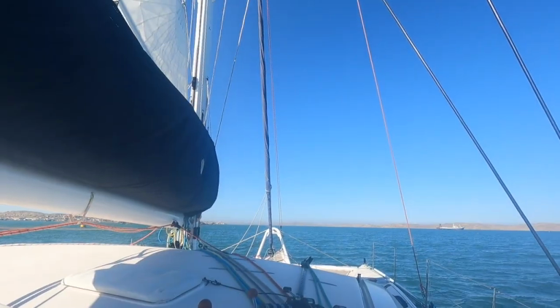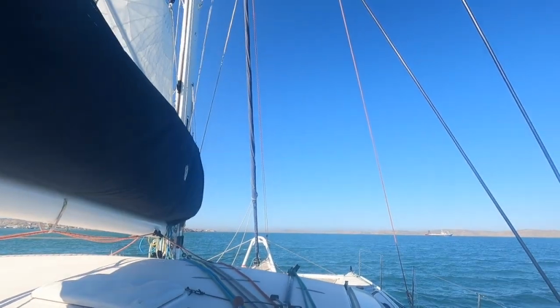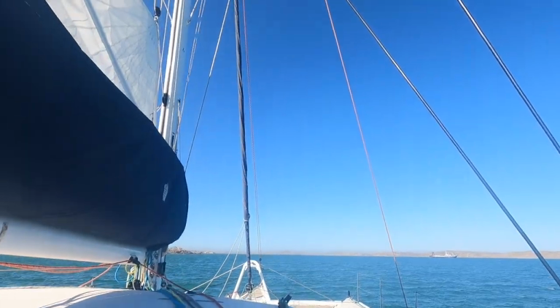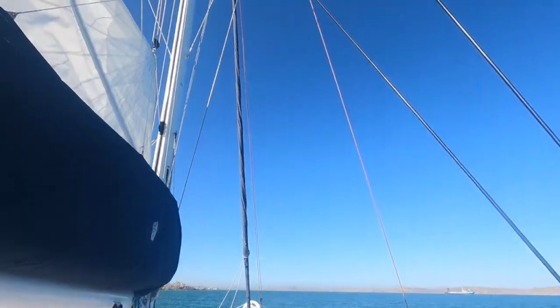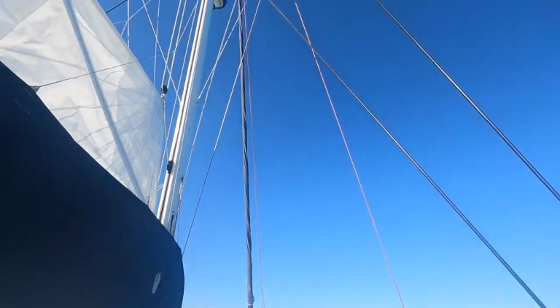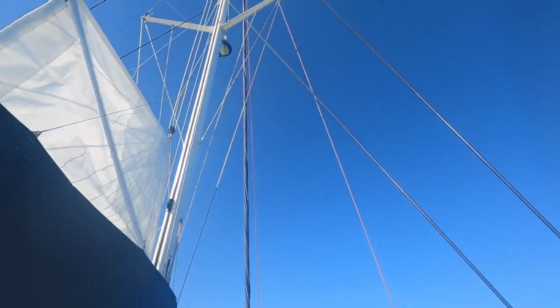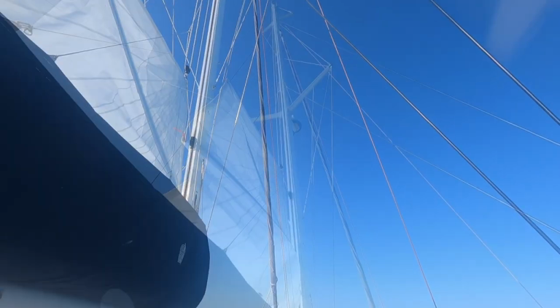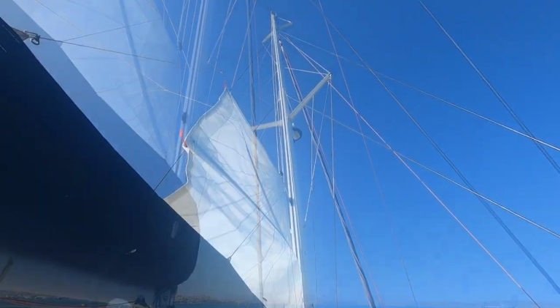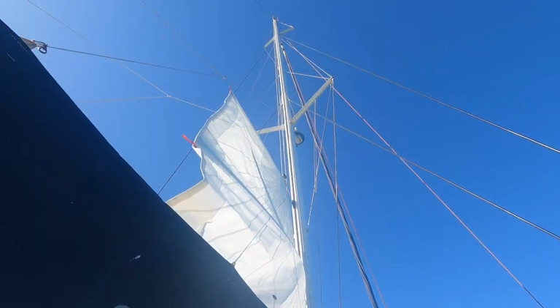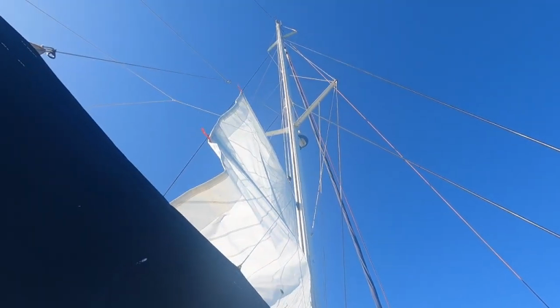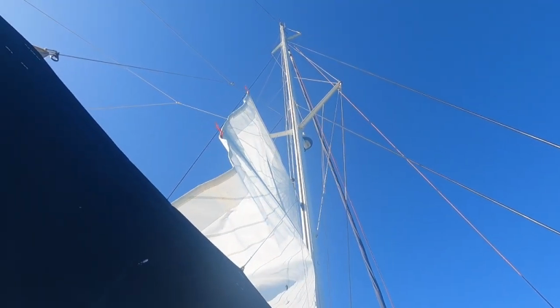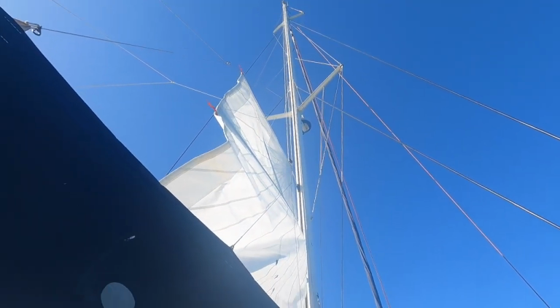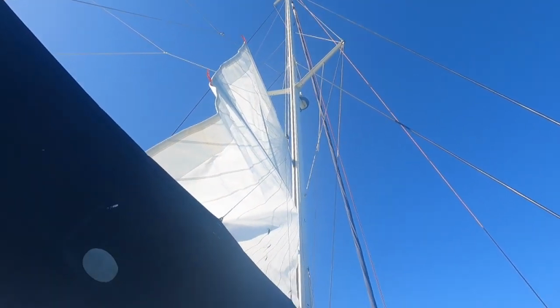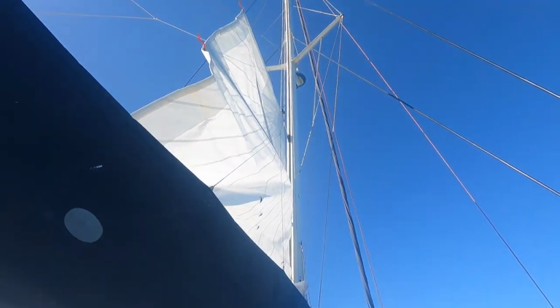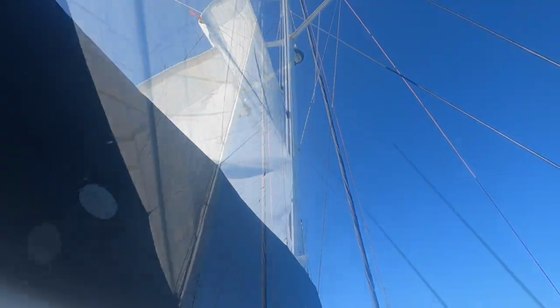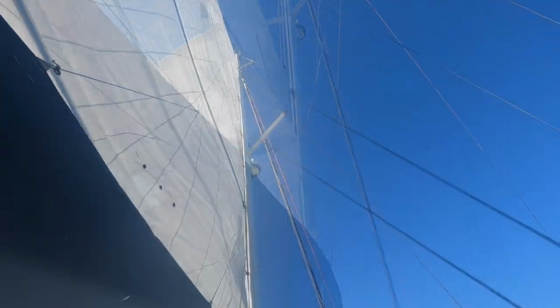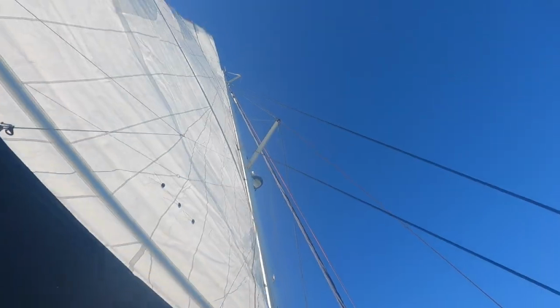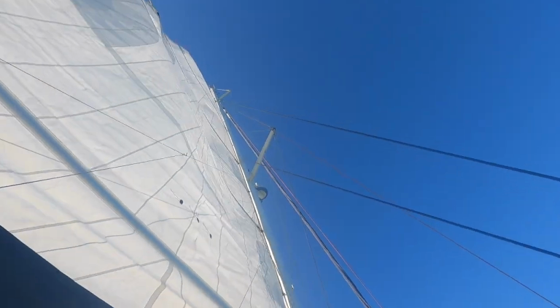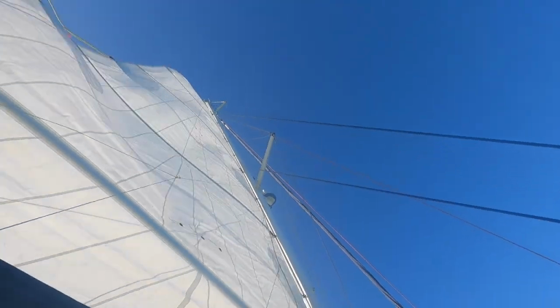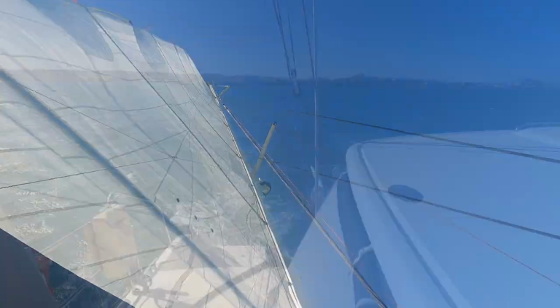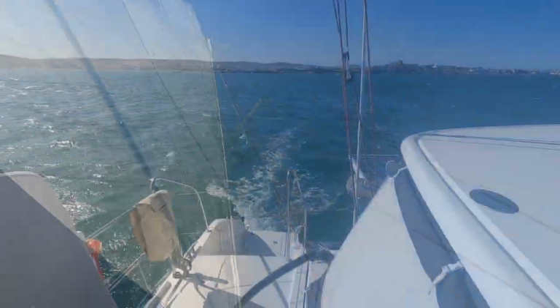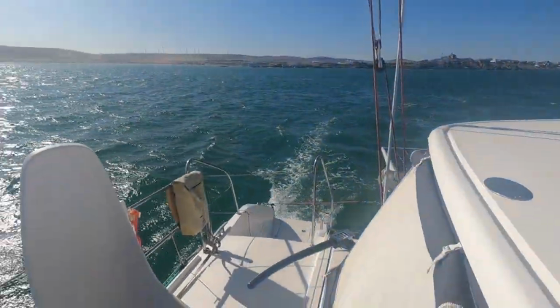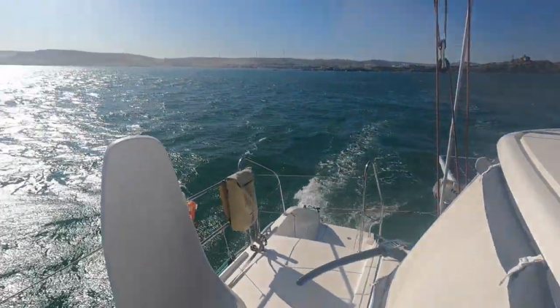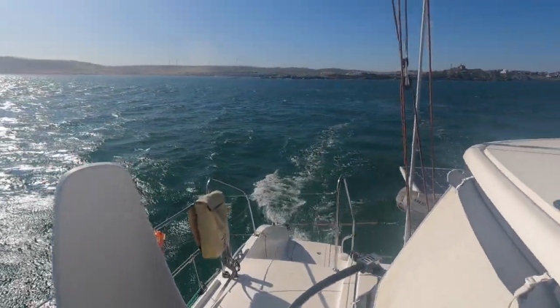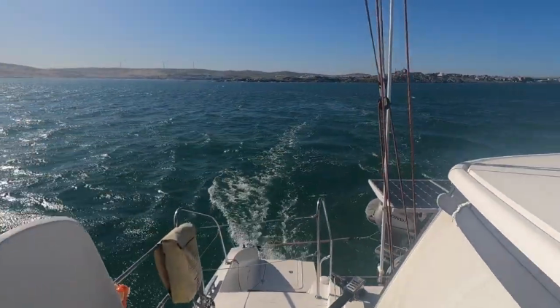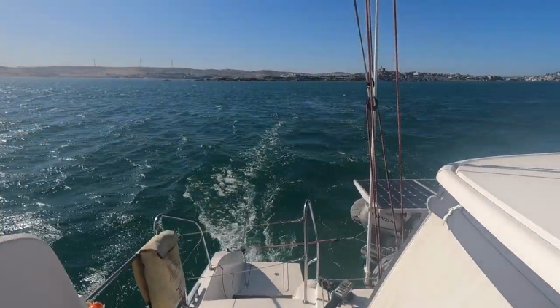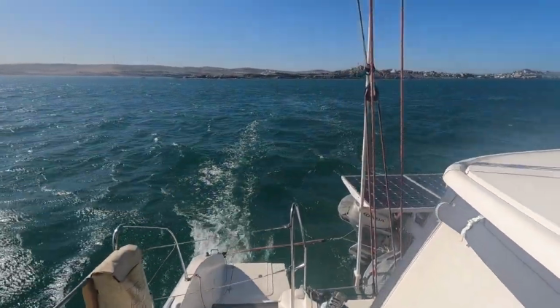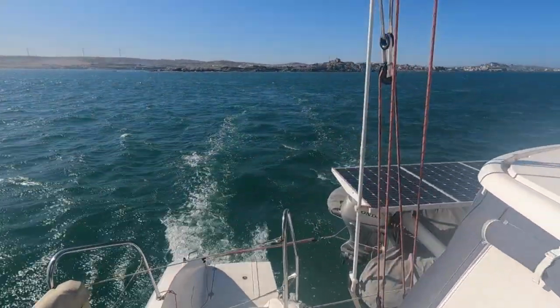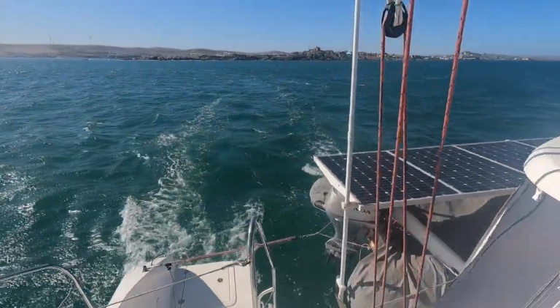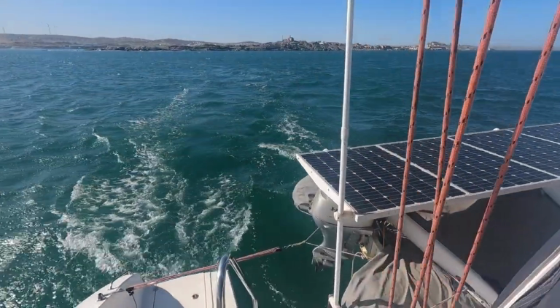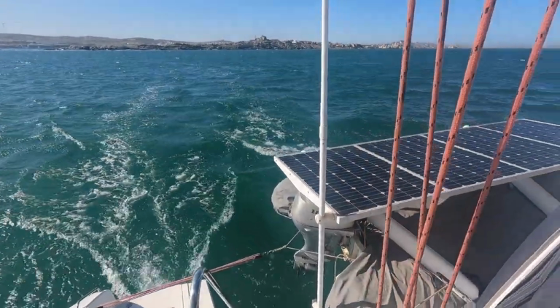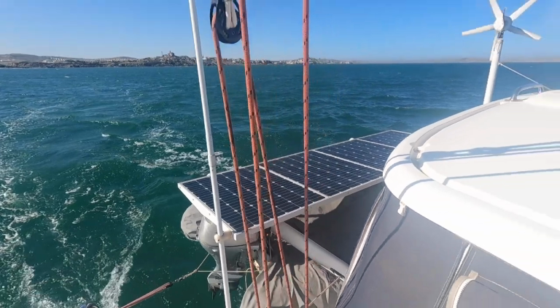Reef. Why would we want to reef? It's lovely out there. Trust me. Yeah, it's fine.